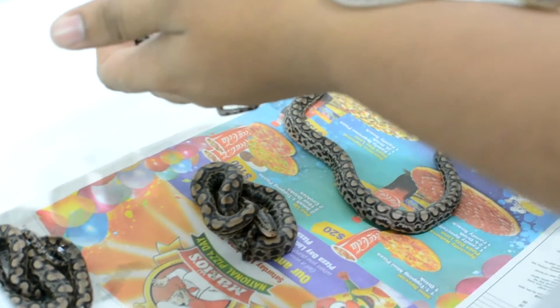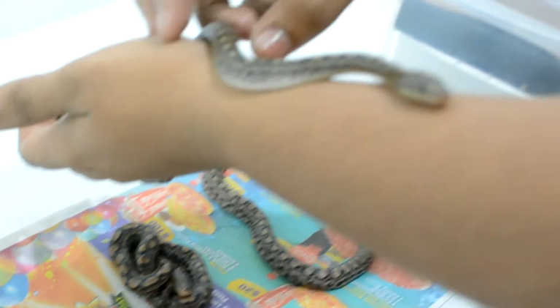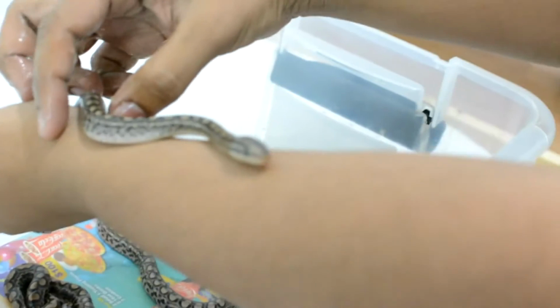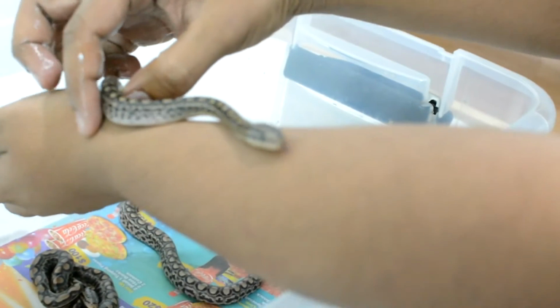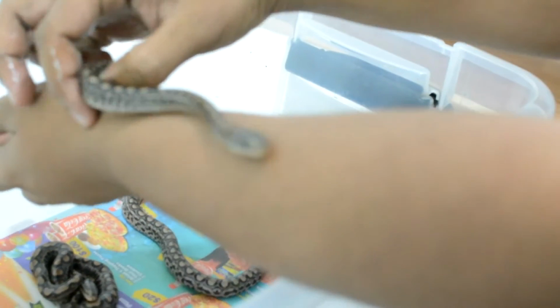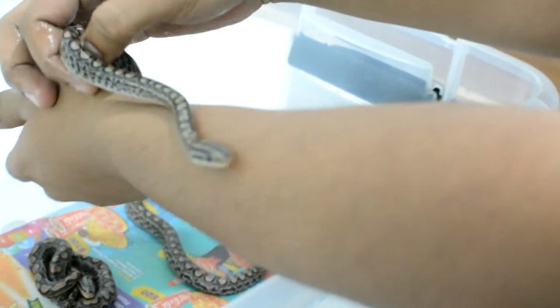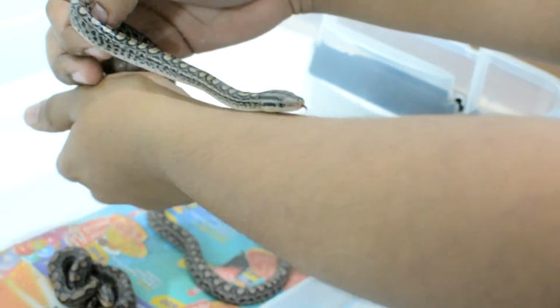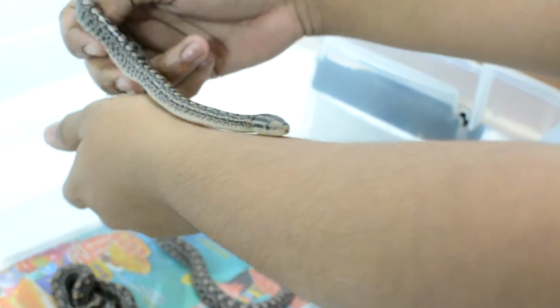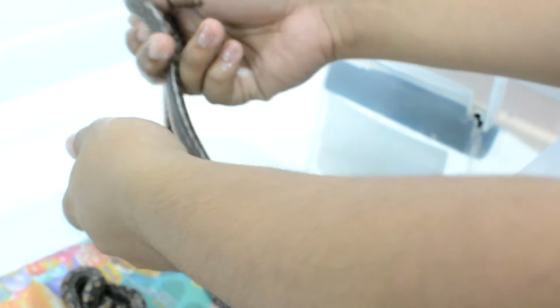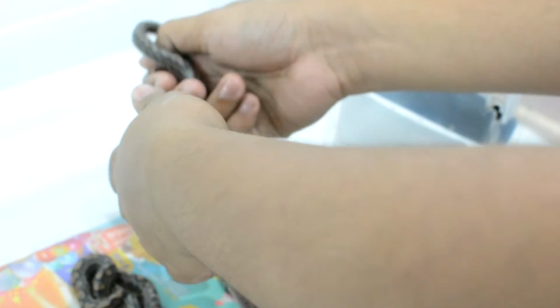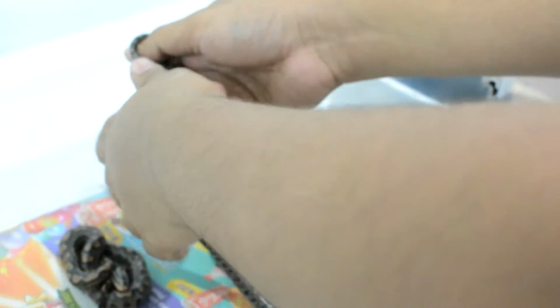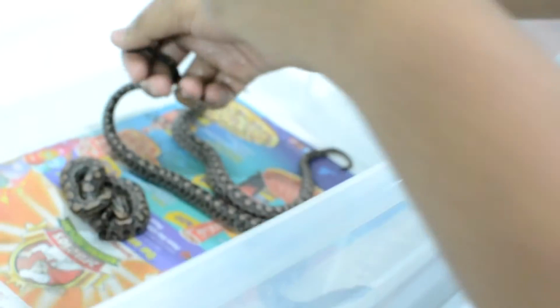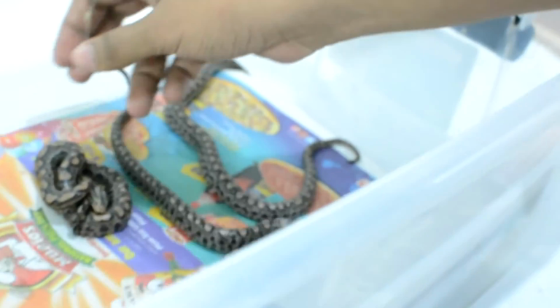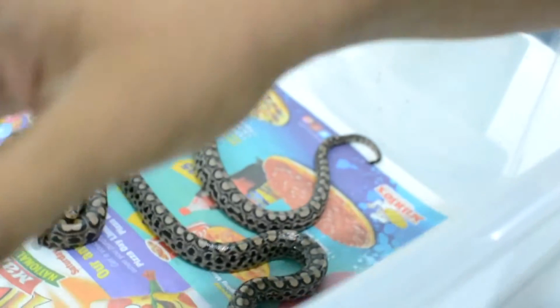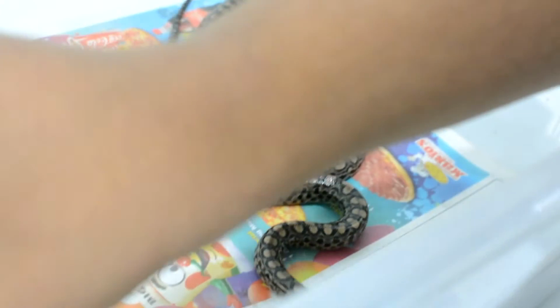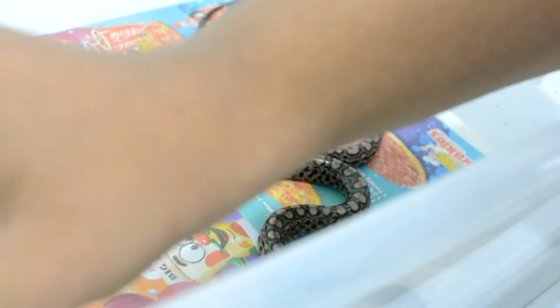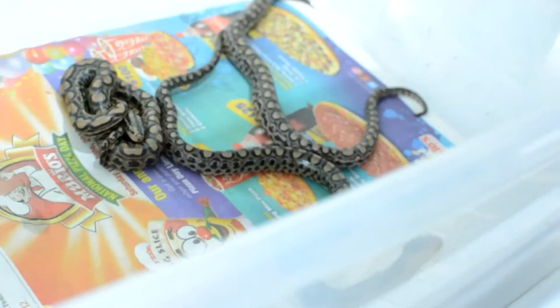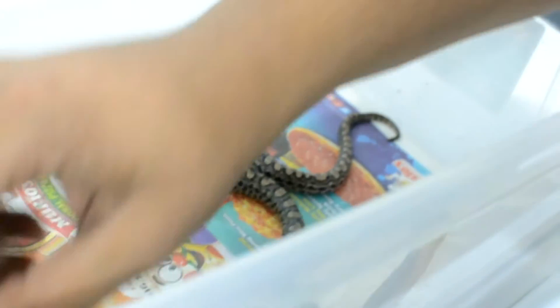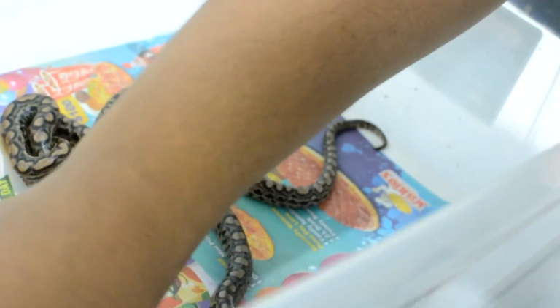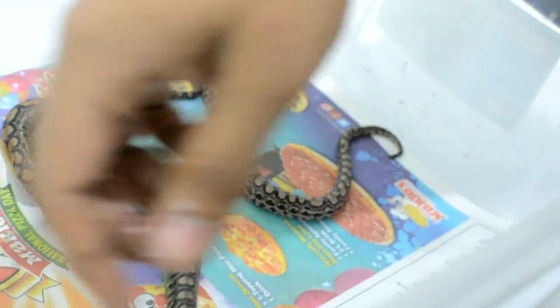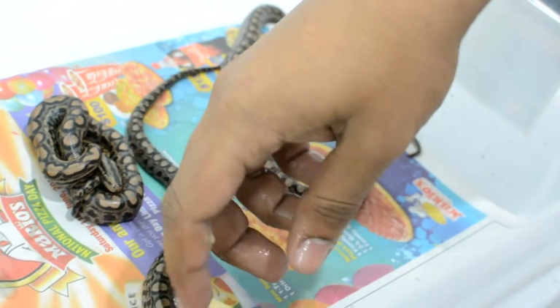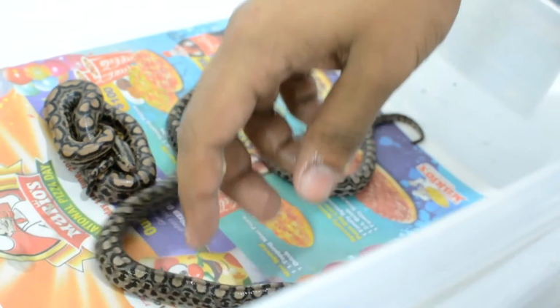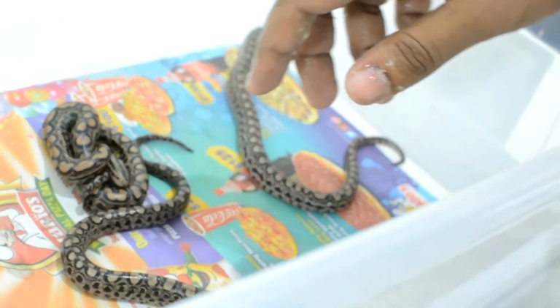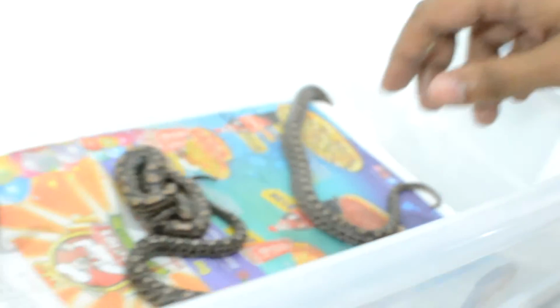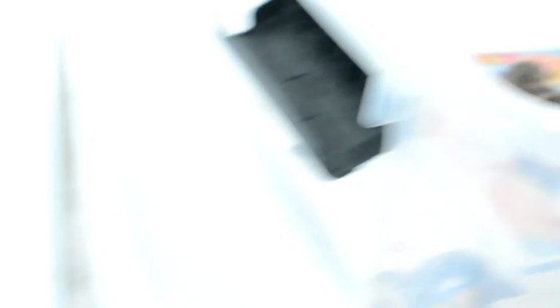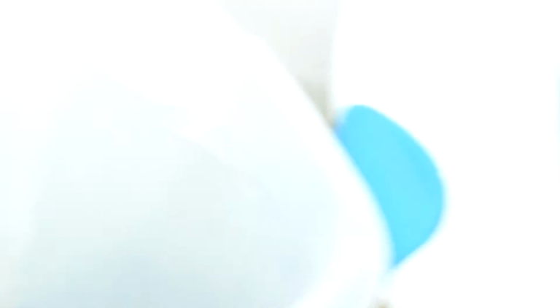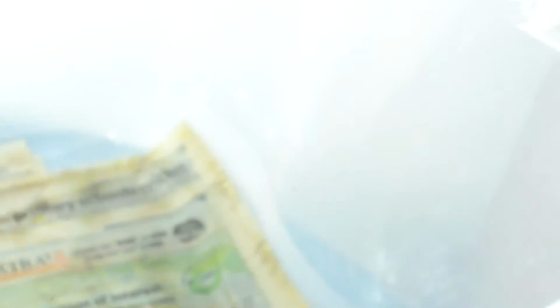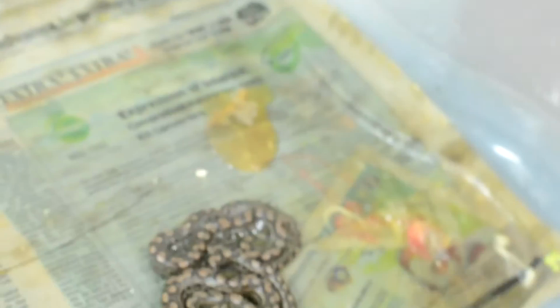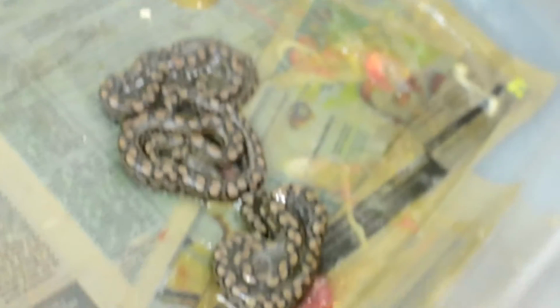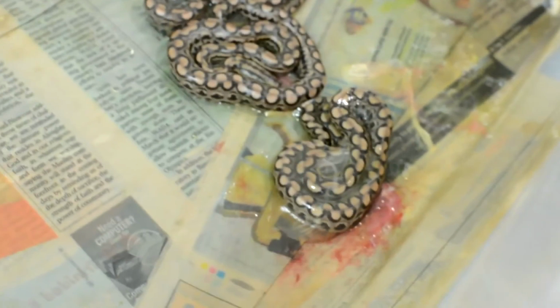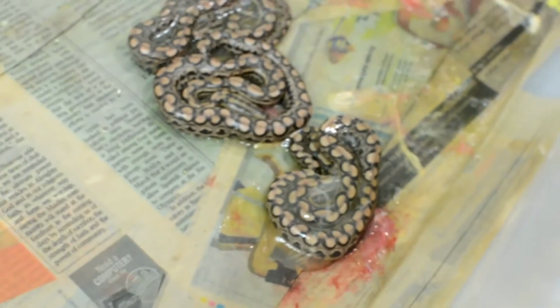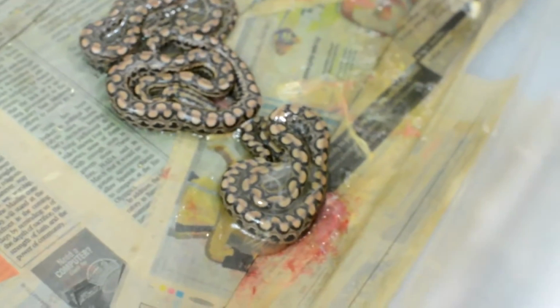Do they start hunting right after they come out, not after they shed? Their instinct is to hunt and shed as soon as they're born. Some would shed before, some would shed after.